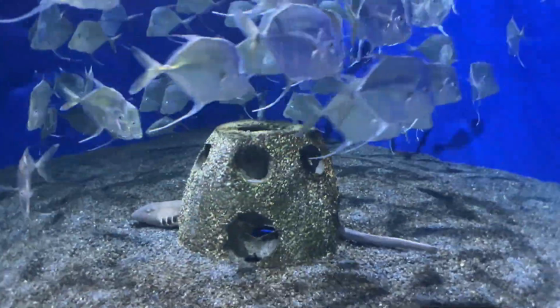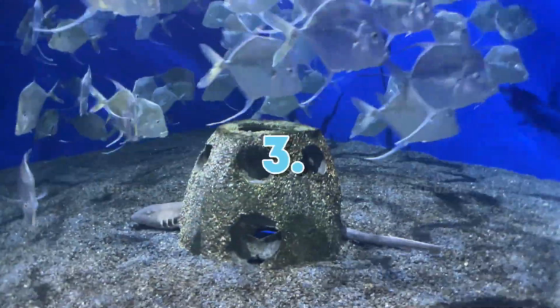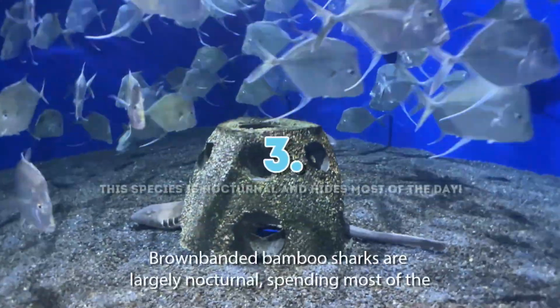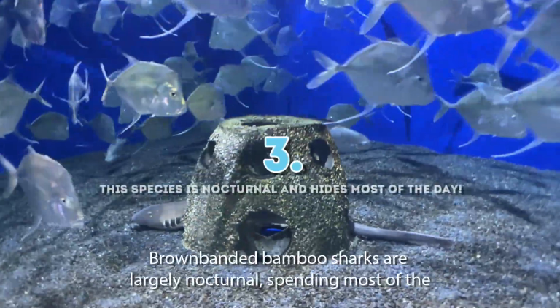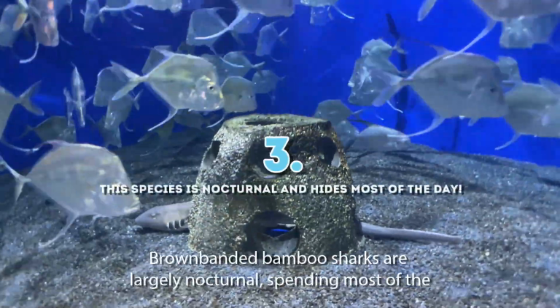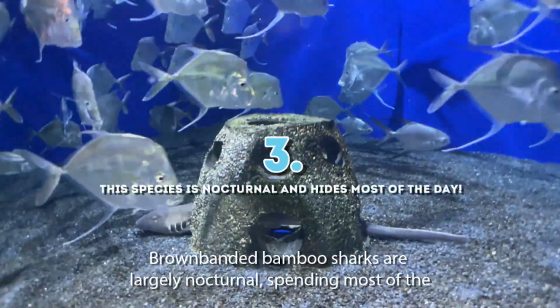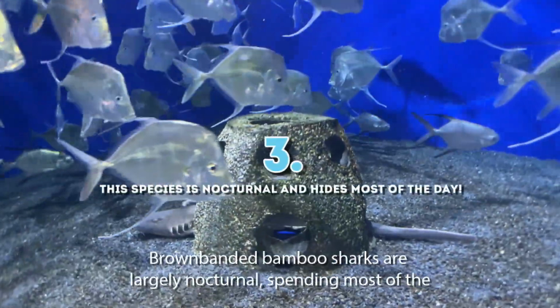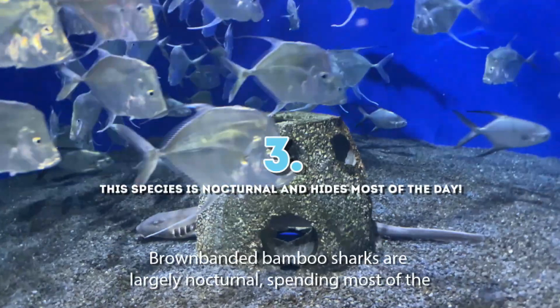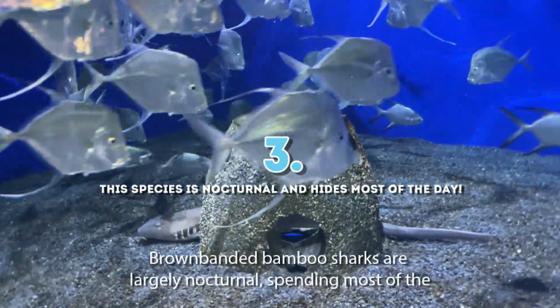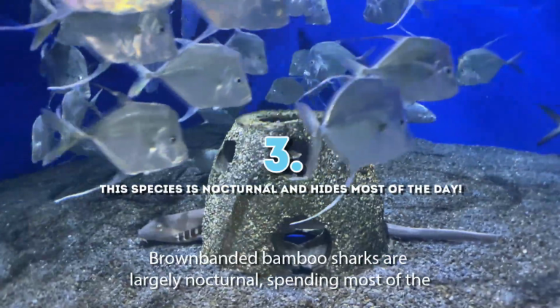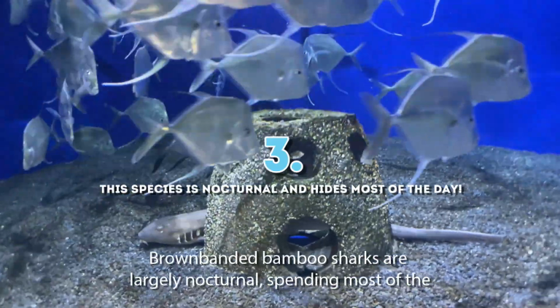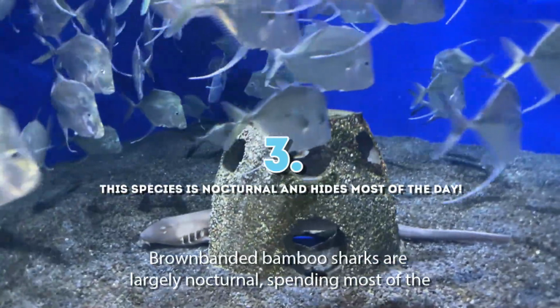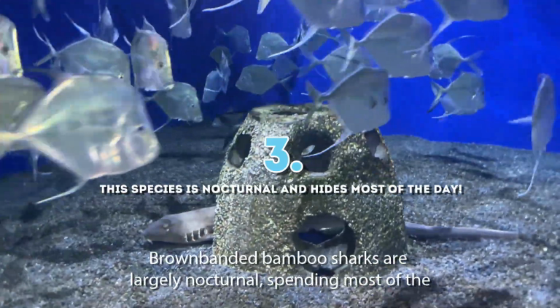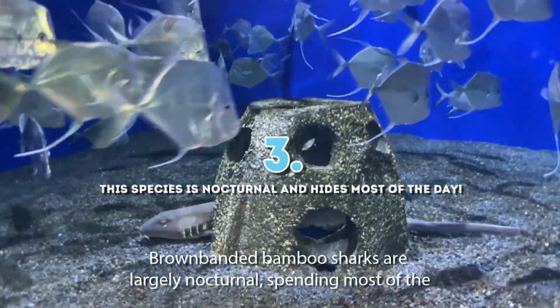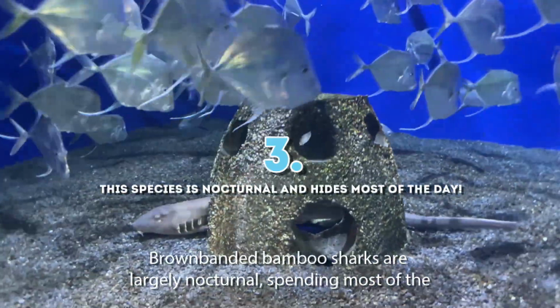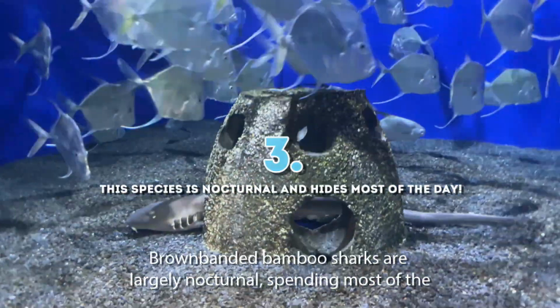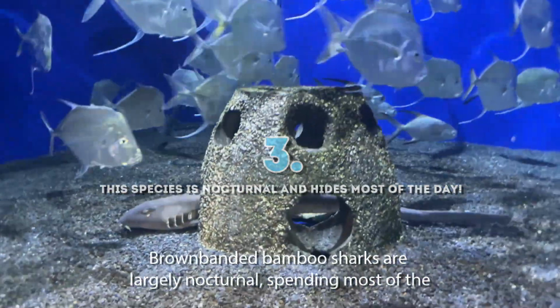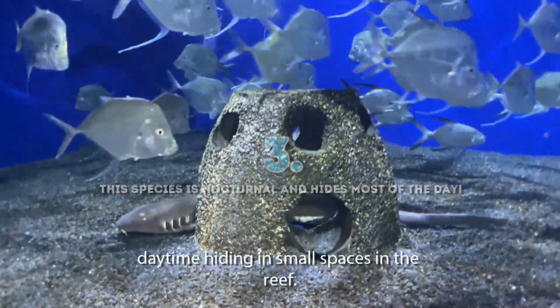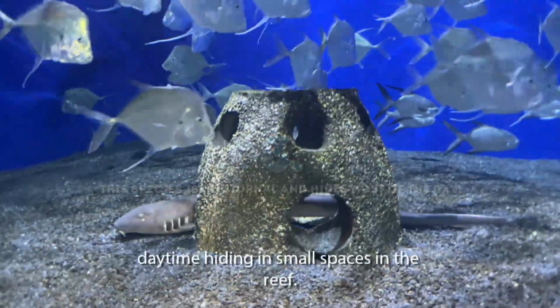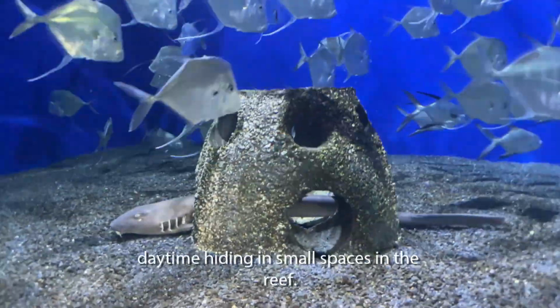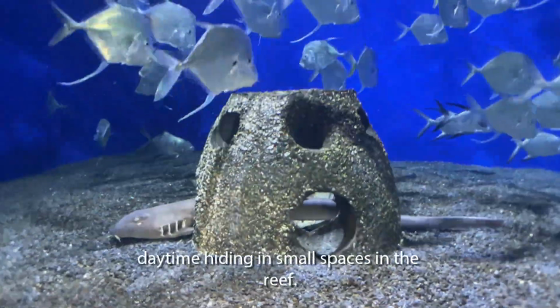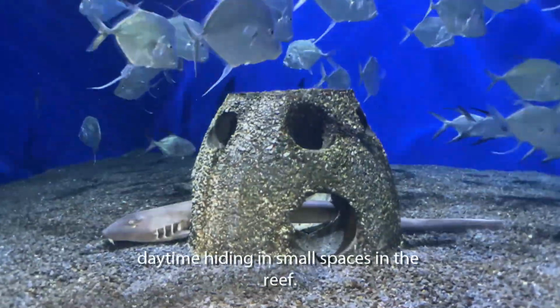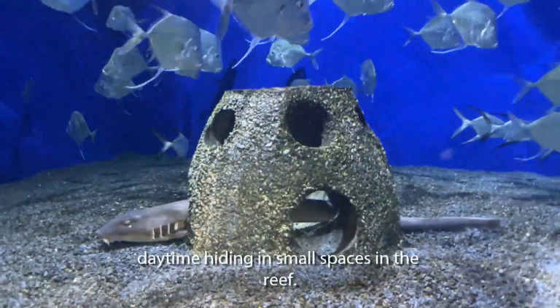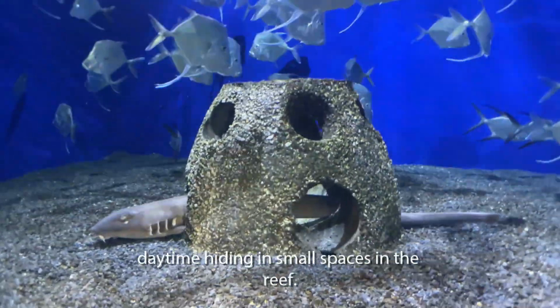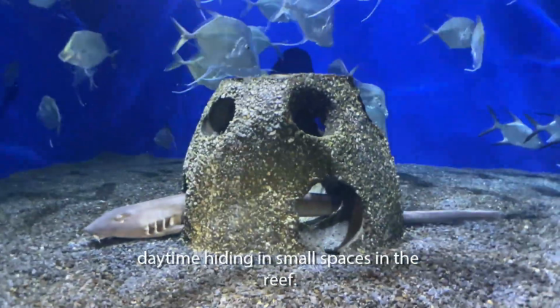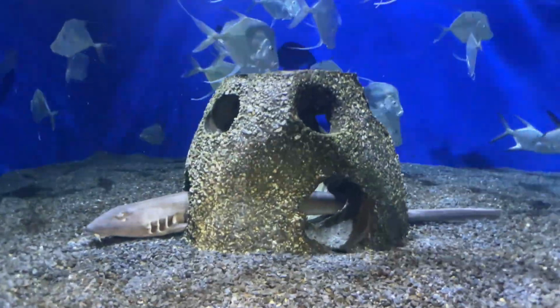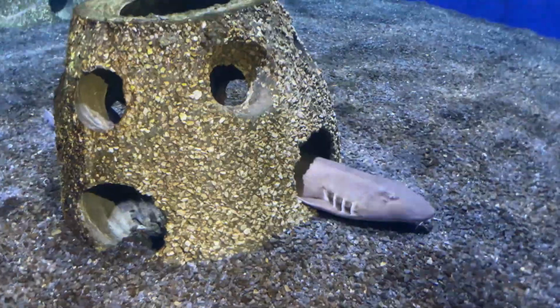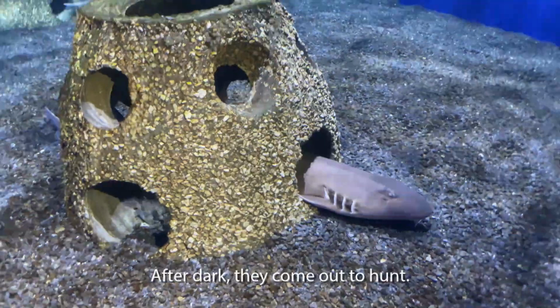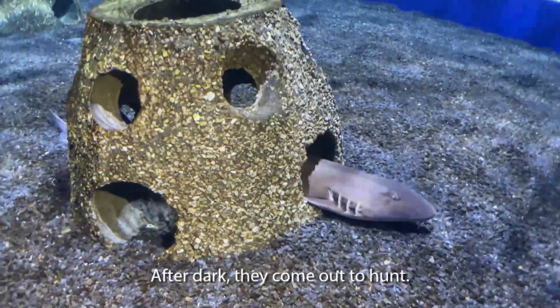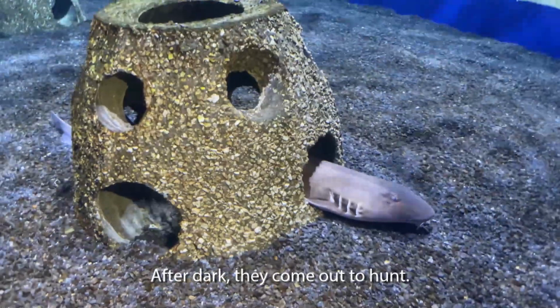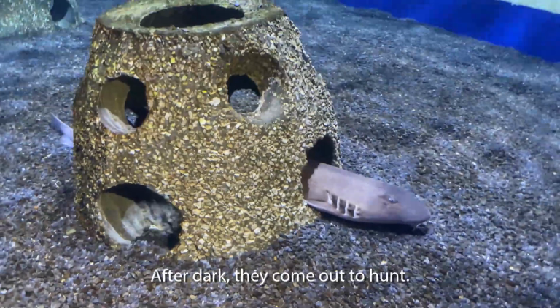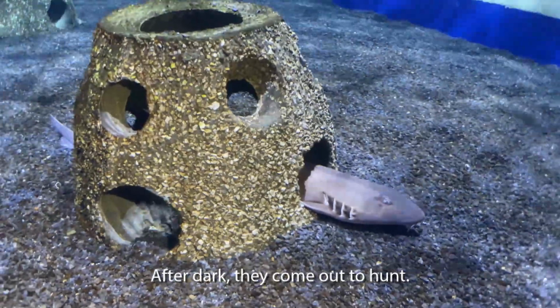Three: brown-banded bamboo sharks are largely nocturnal, spending most of the daytime hiding in small spaces in the reef. After dark, they come out to hunt.